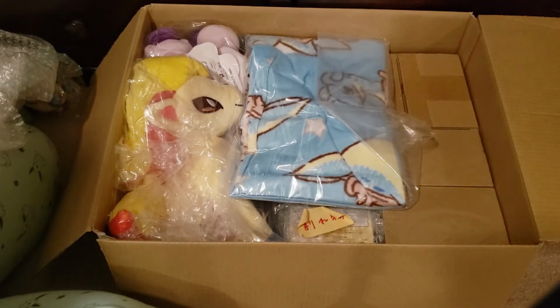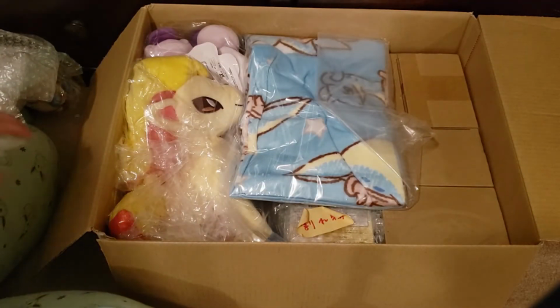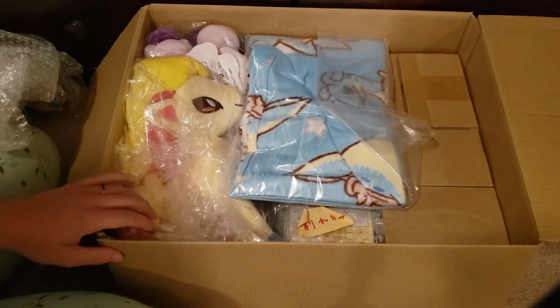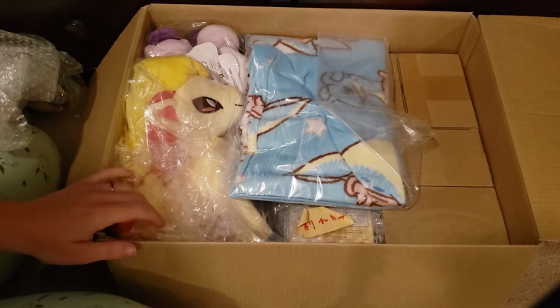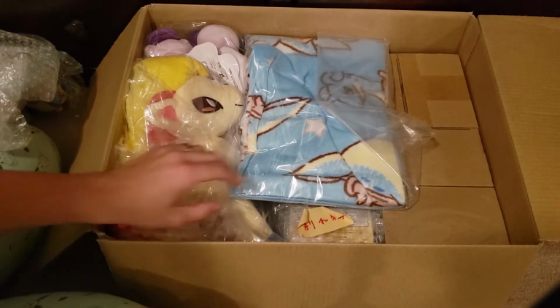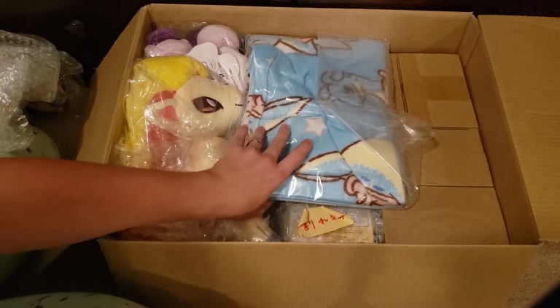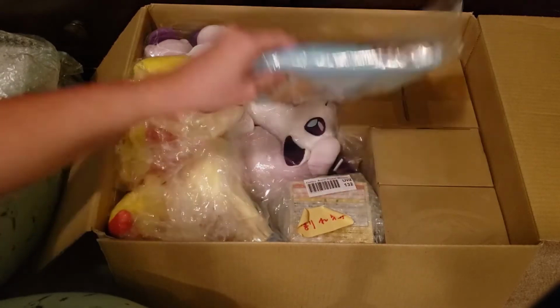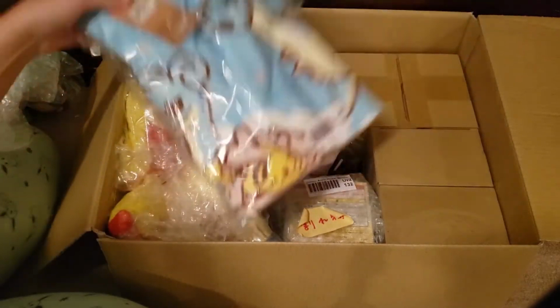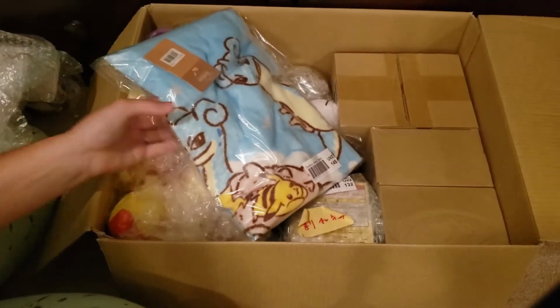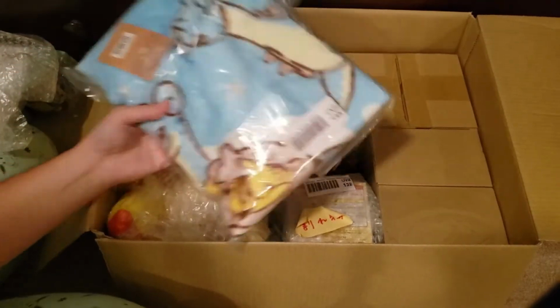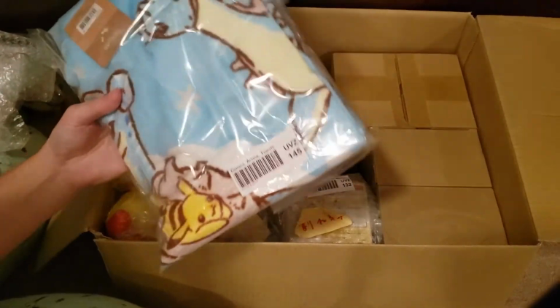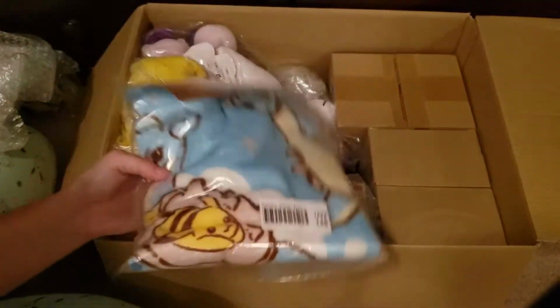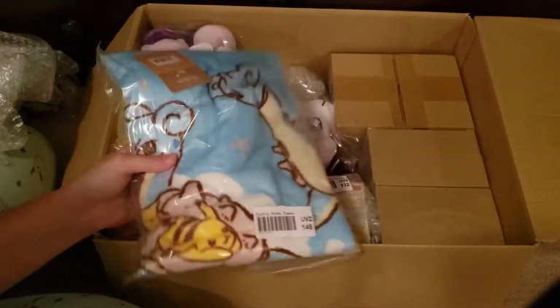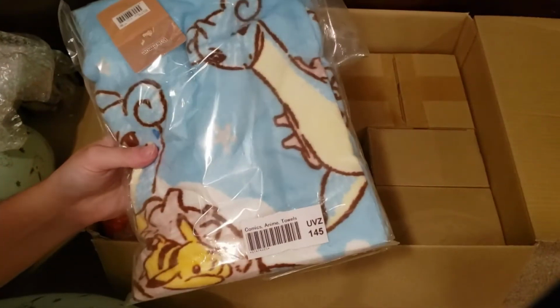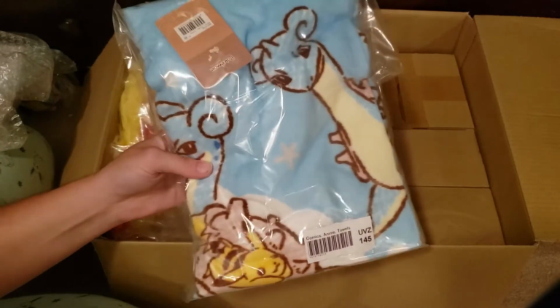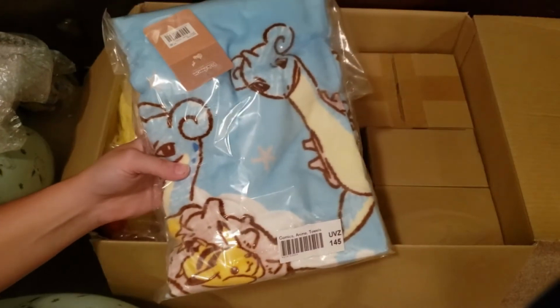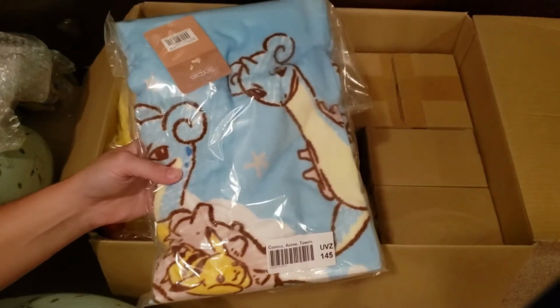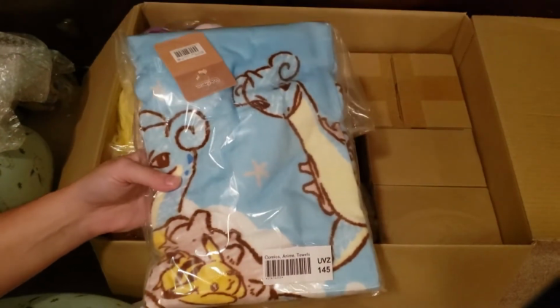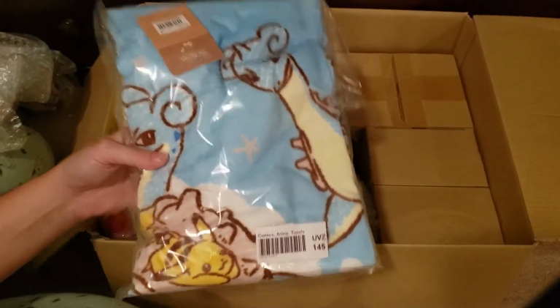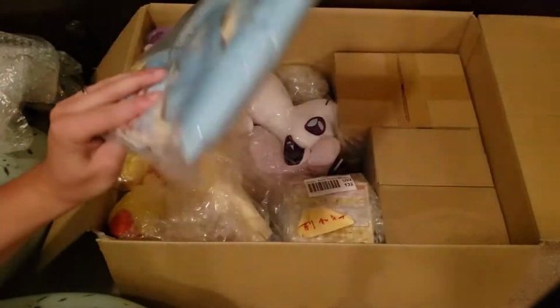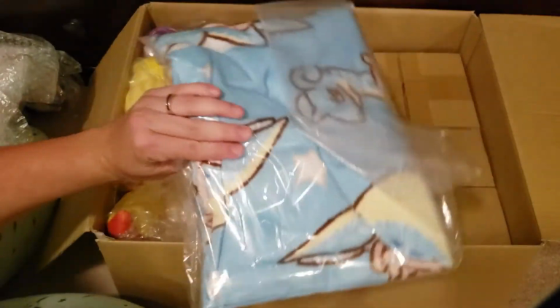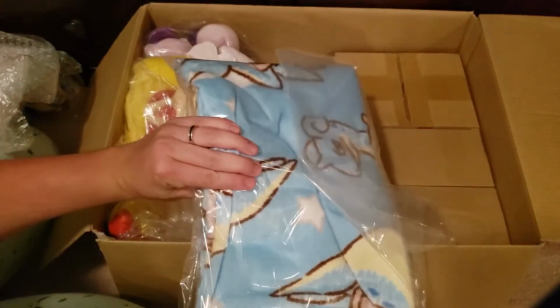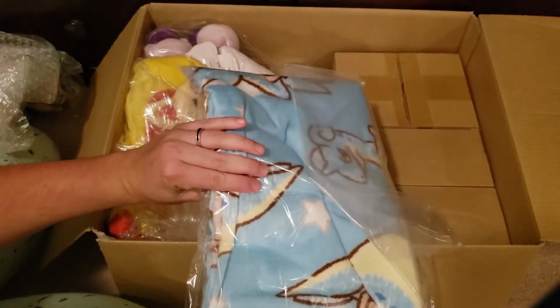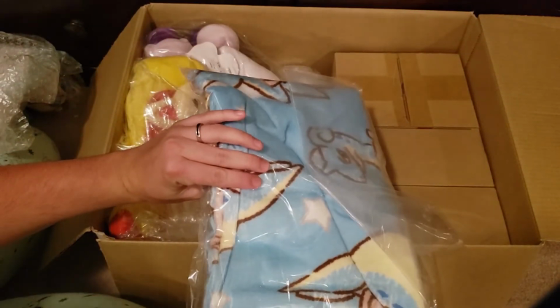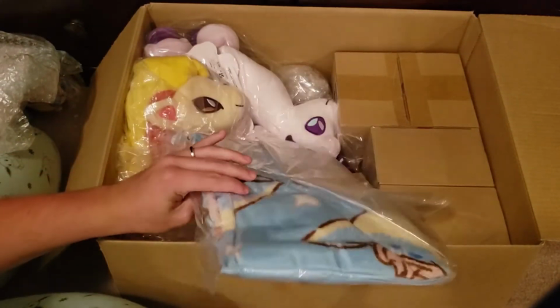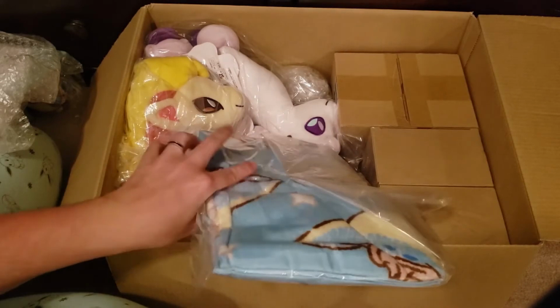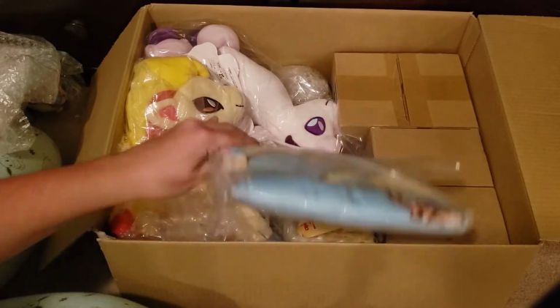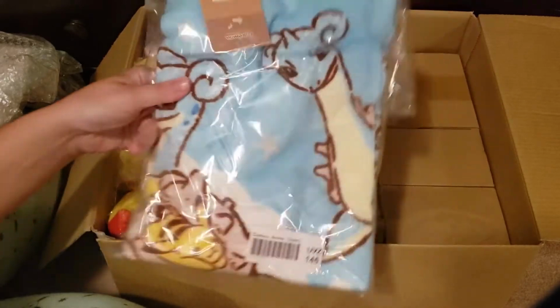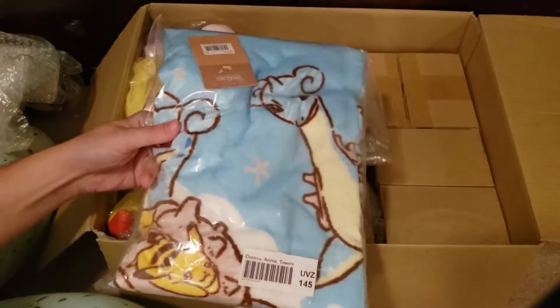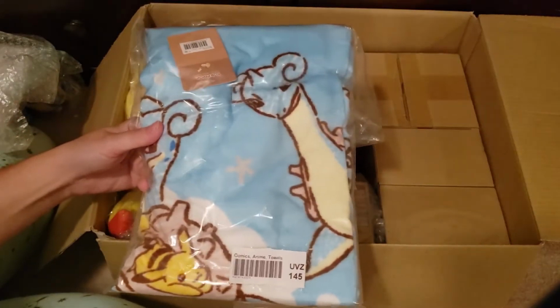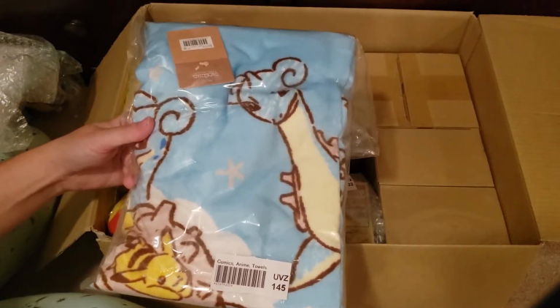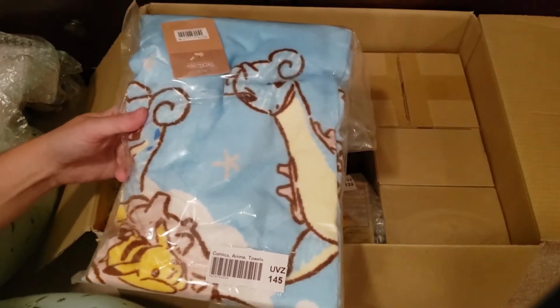Another thing I won for about $3 is this Lapras towel. As you all know, I absolutely love Lapras. She is my beautiful sea baby.